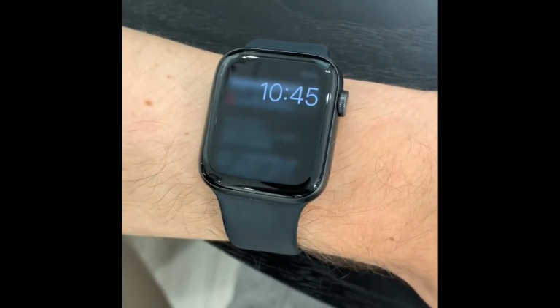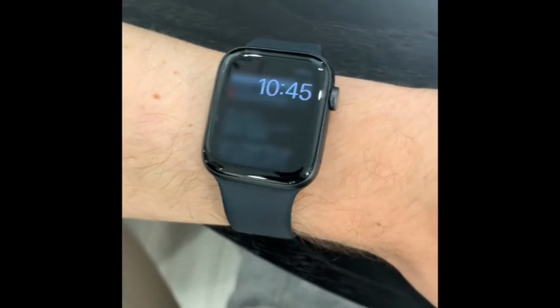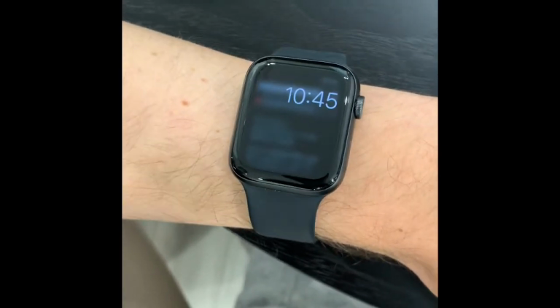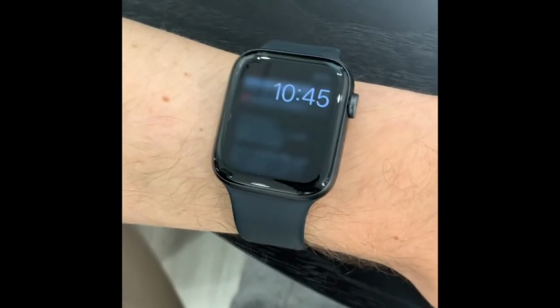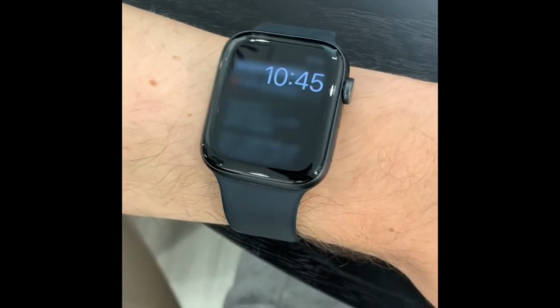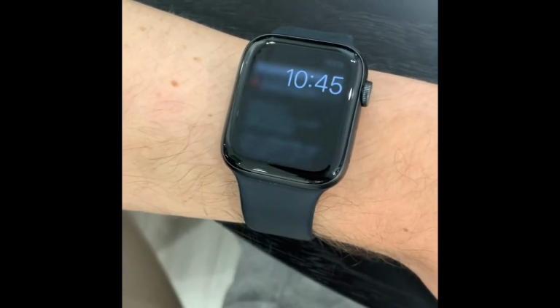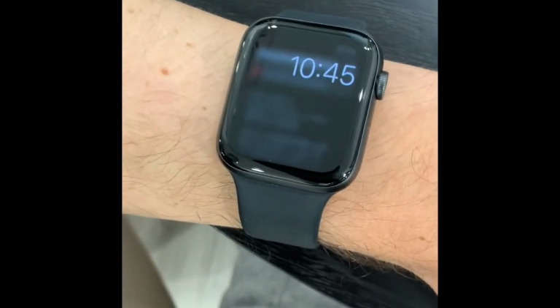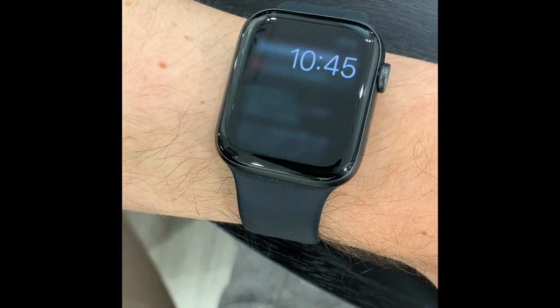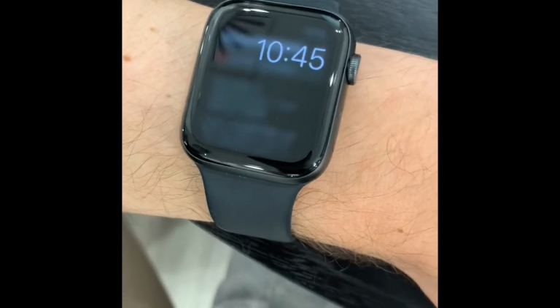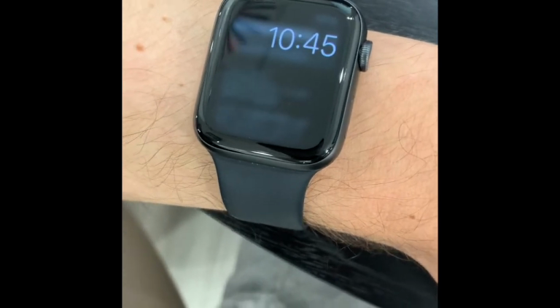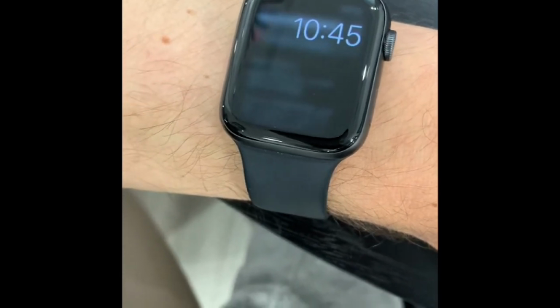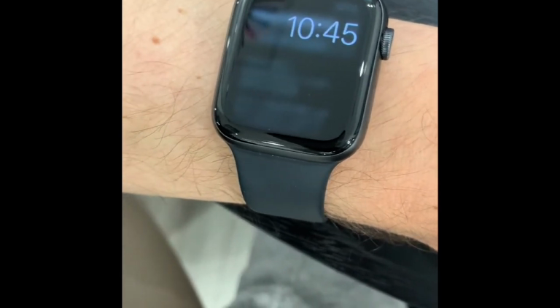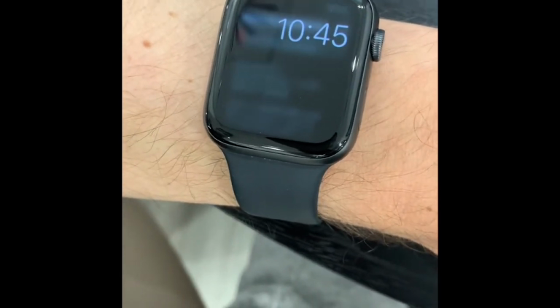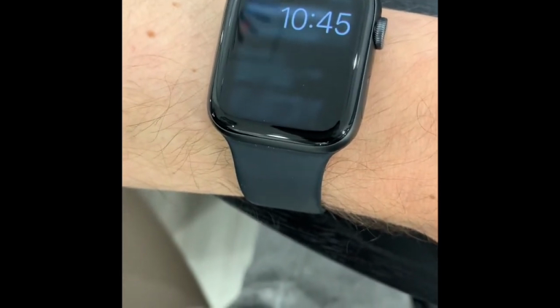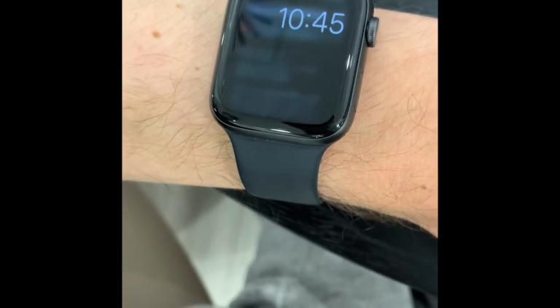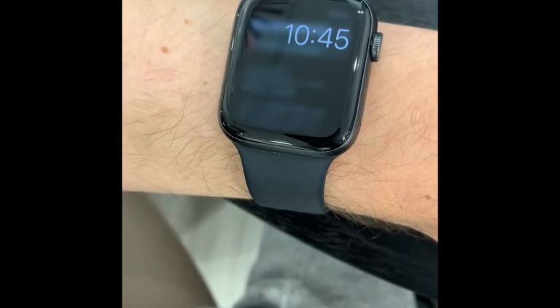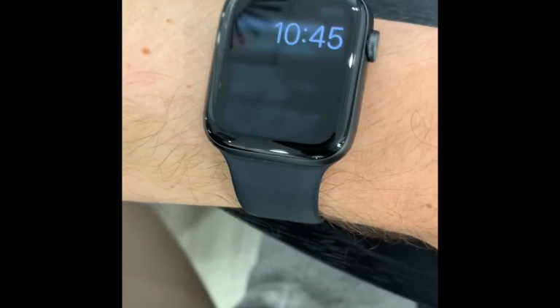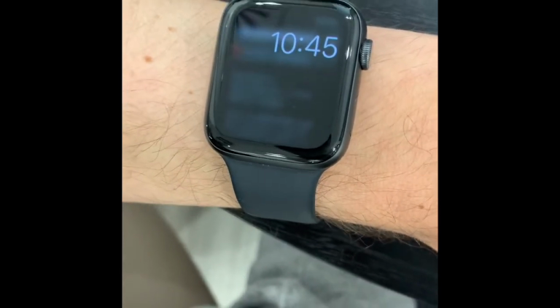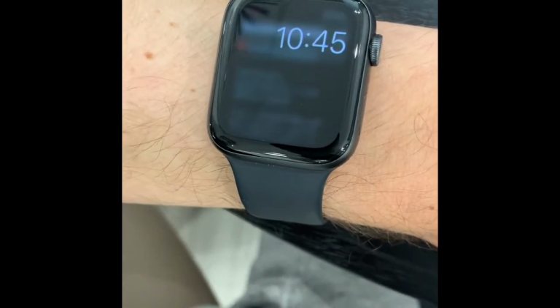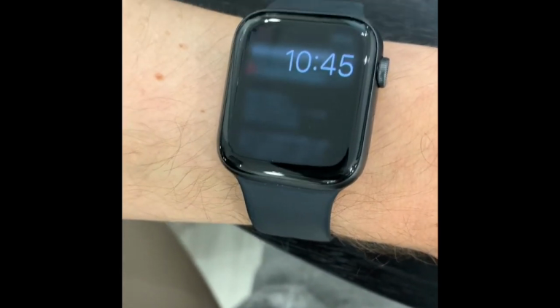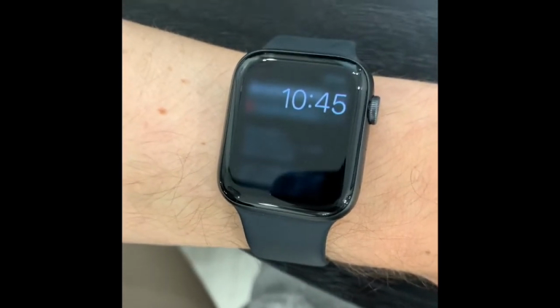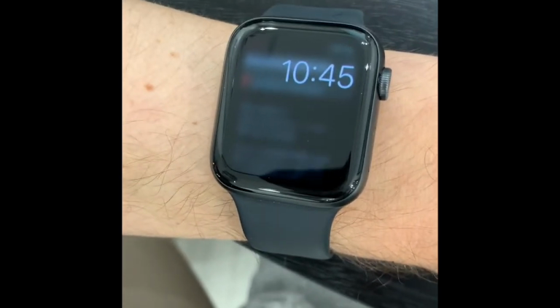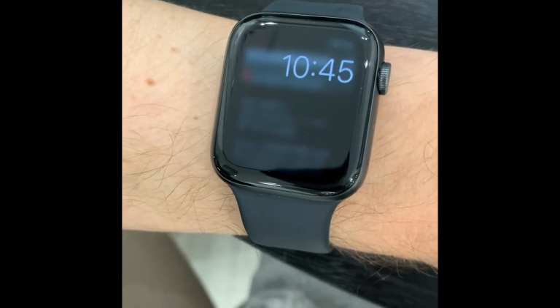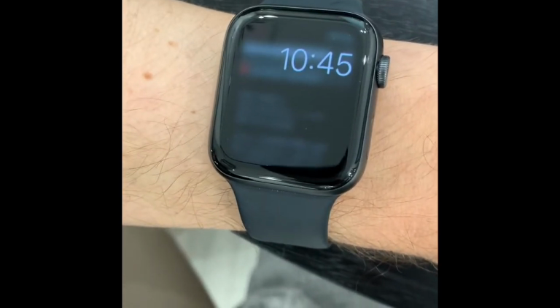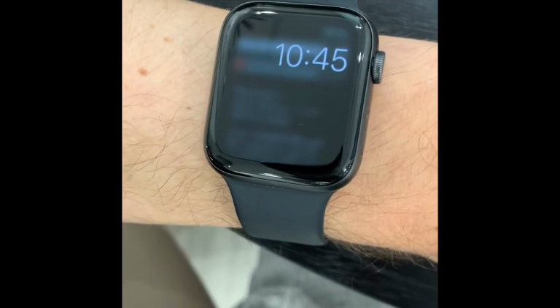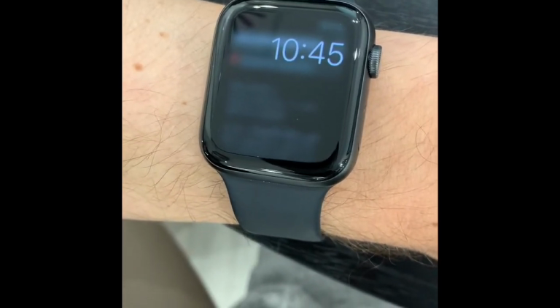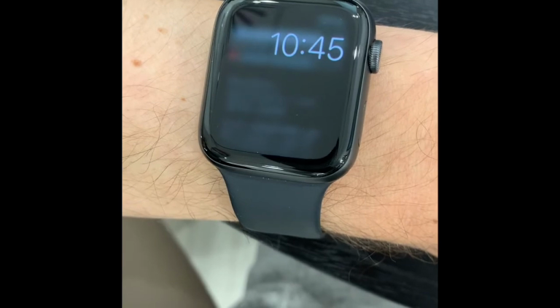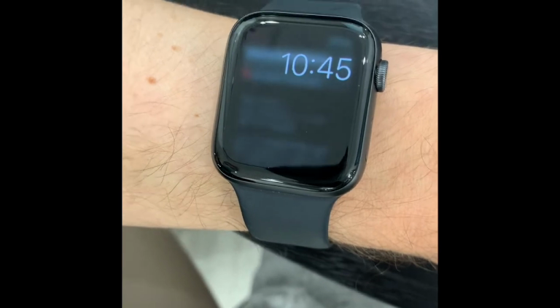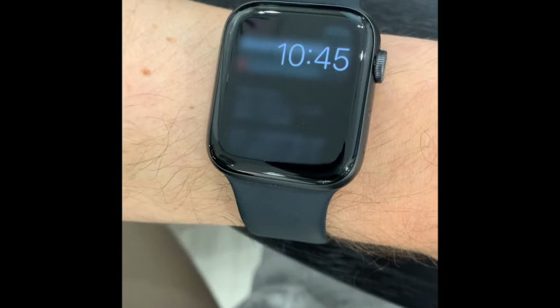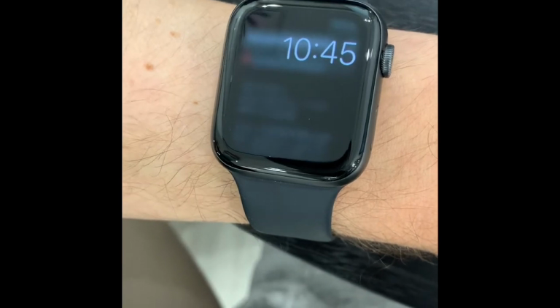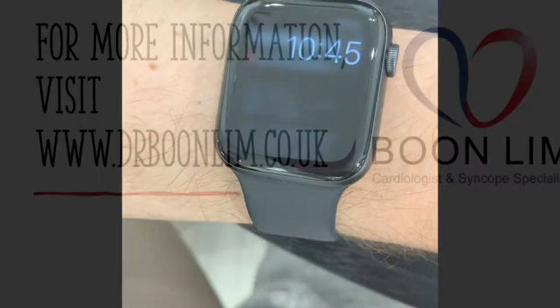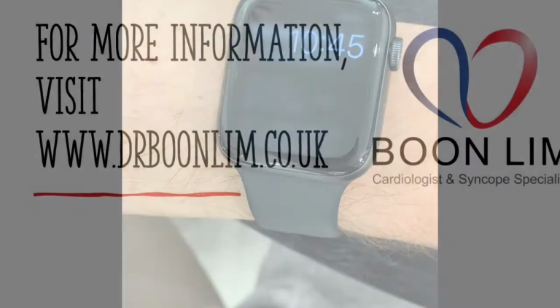So in summary, we can use the Apple Watch to detect ventricular ectopic beats, as you've seen just here today. Thank you, Ian. Thank you.